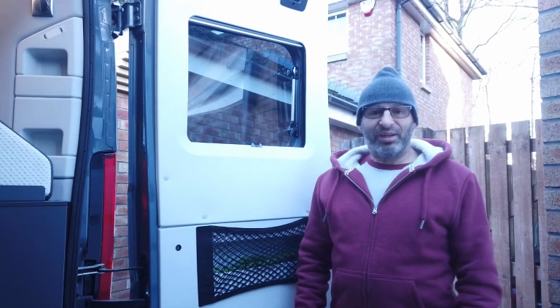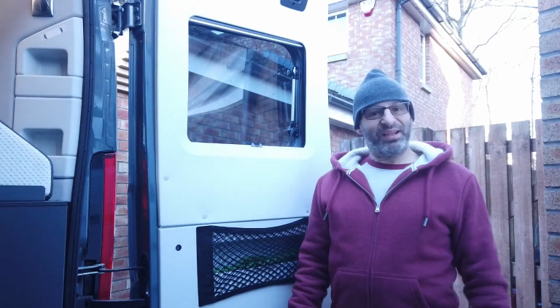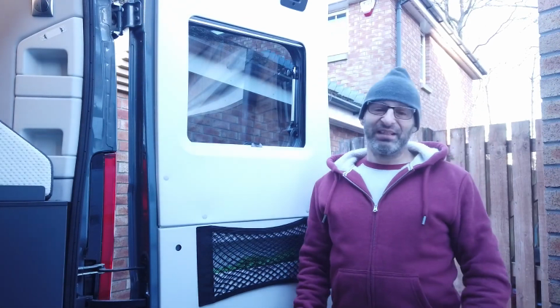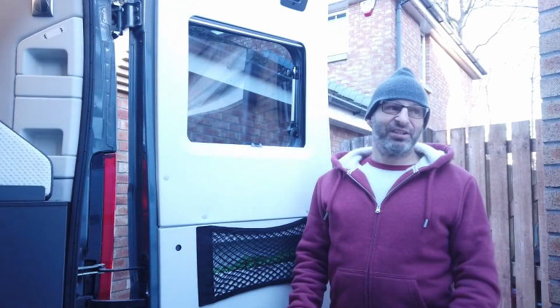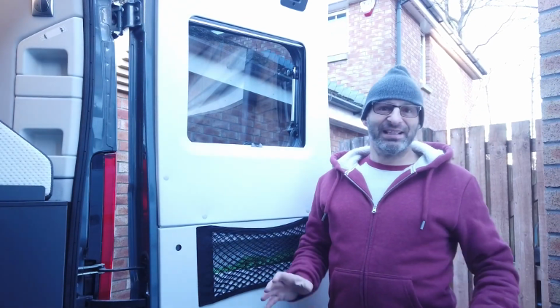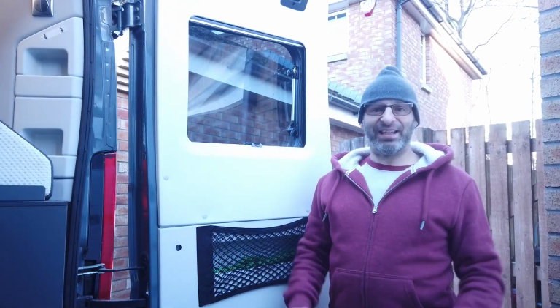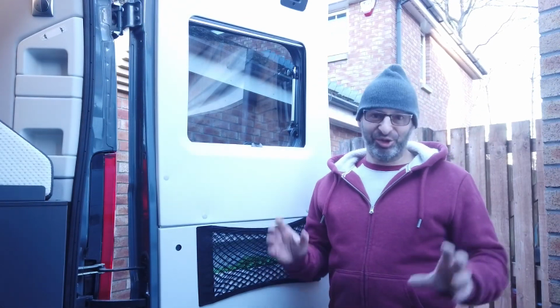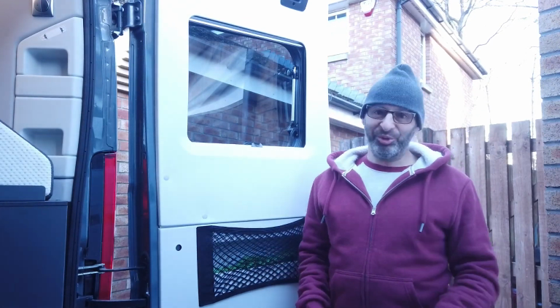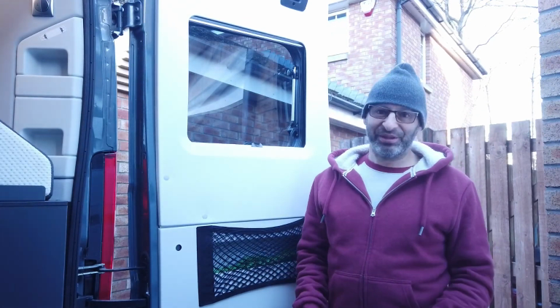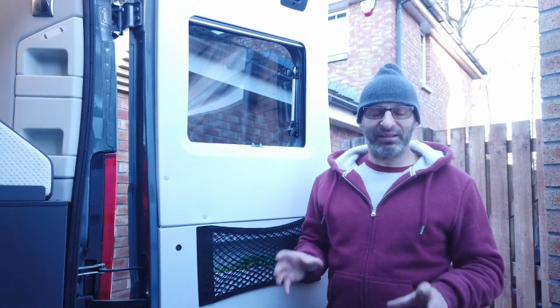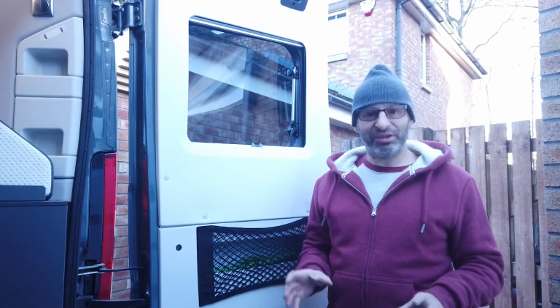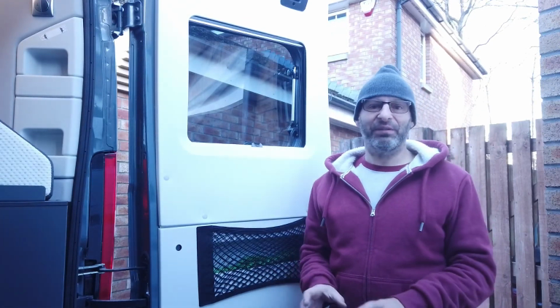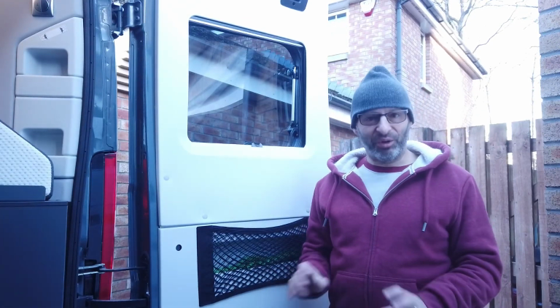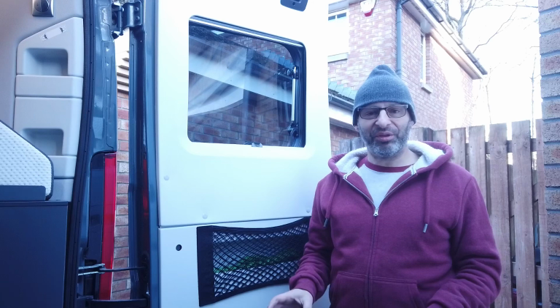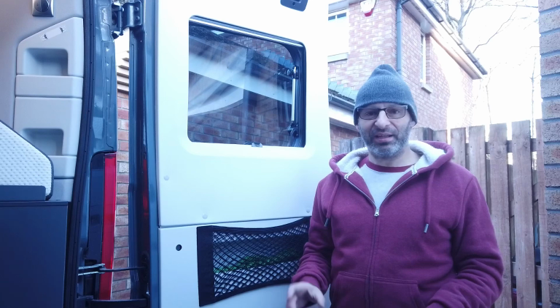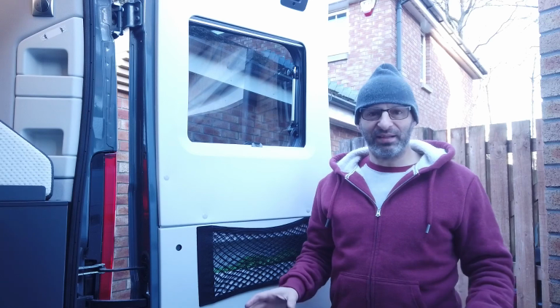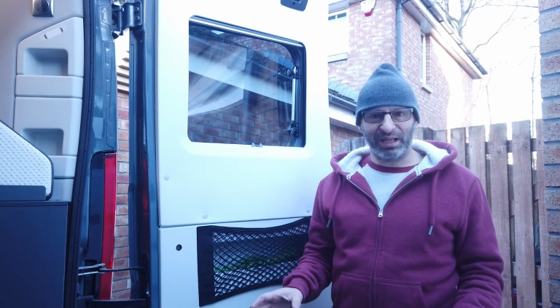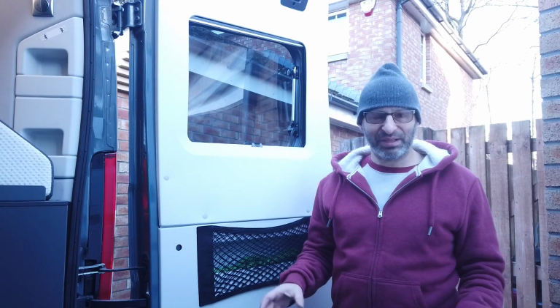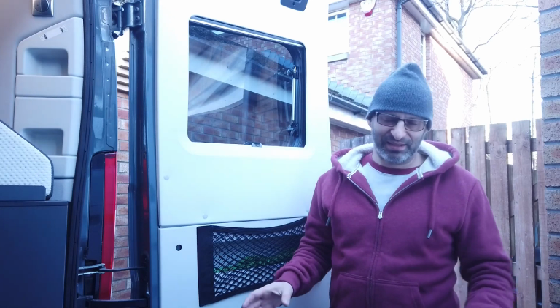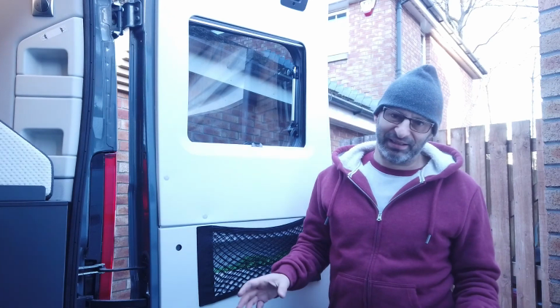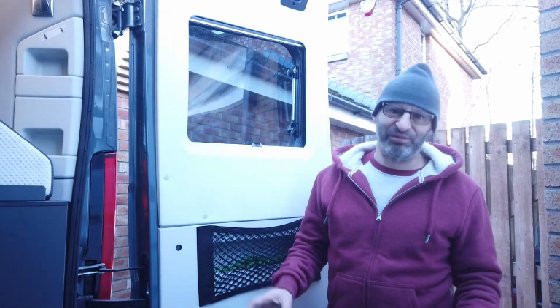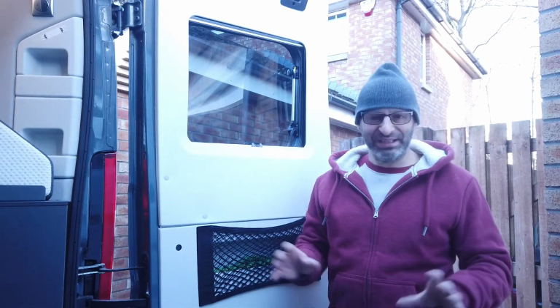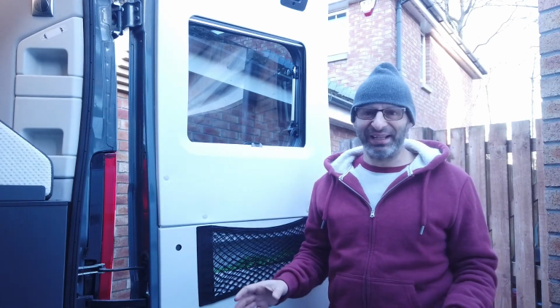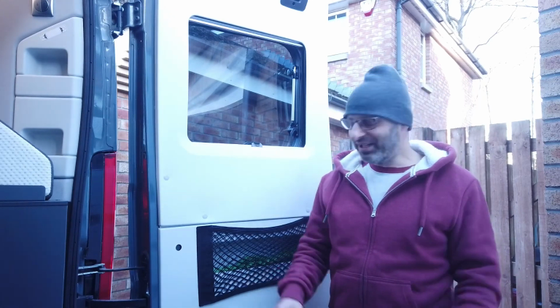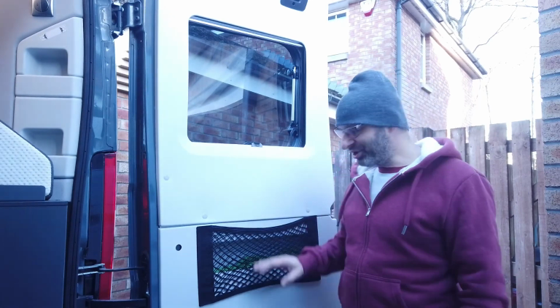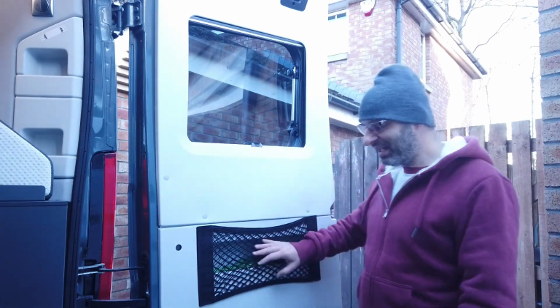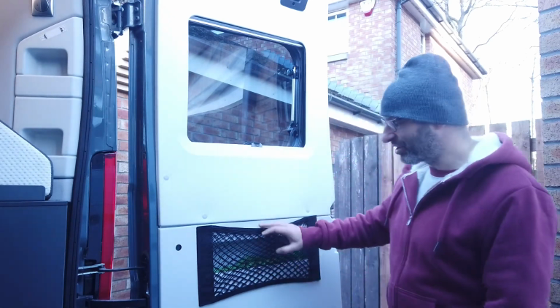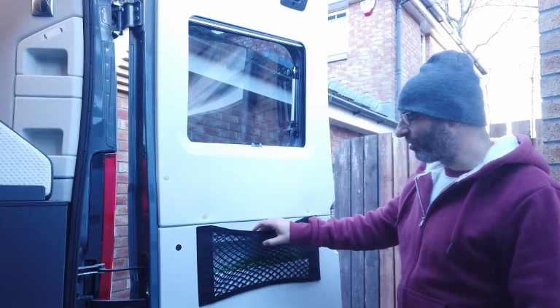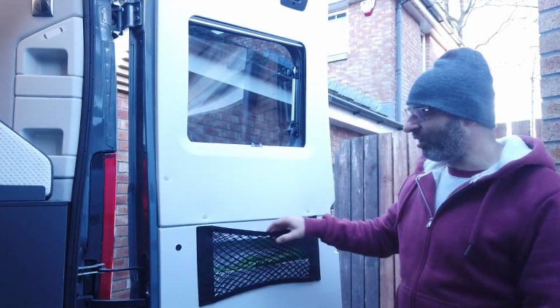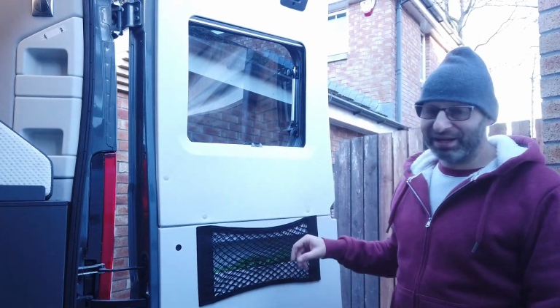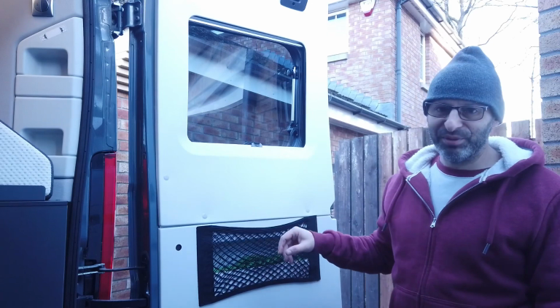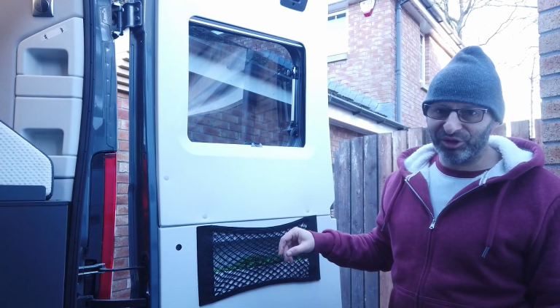This is actually take two because I literally filmed the whole thing in time-lapse accidentally, so redoing it. As you can see, I've actually got one already put on.